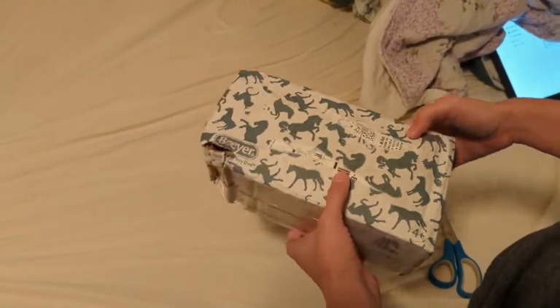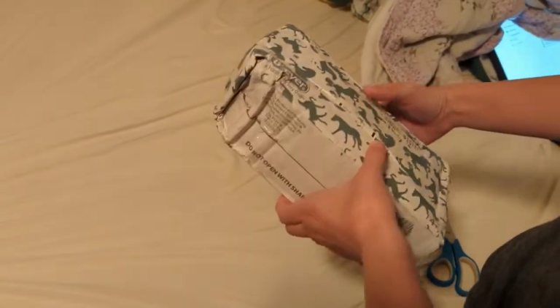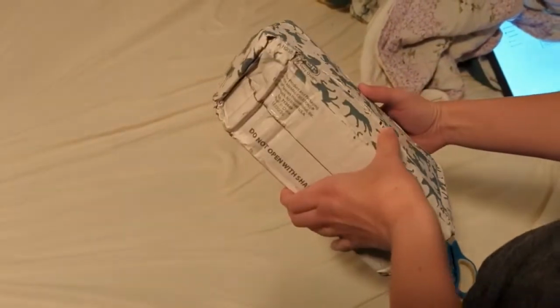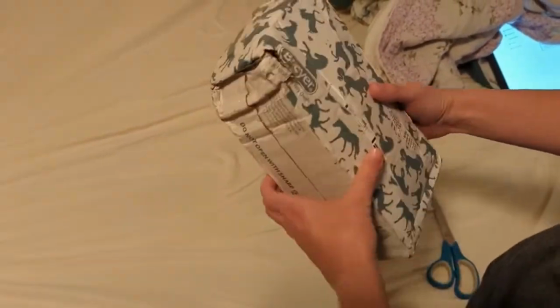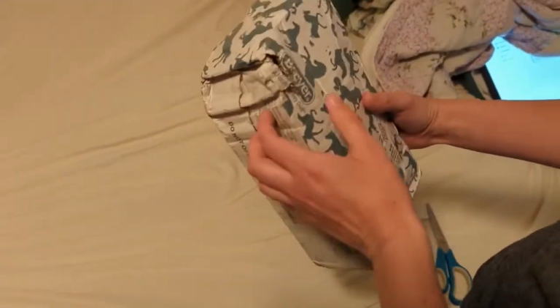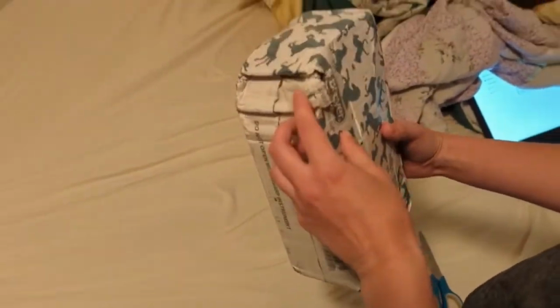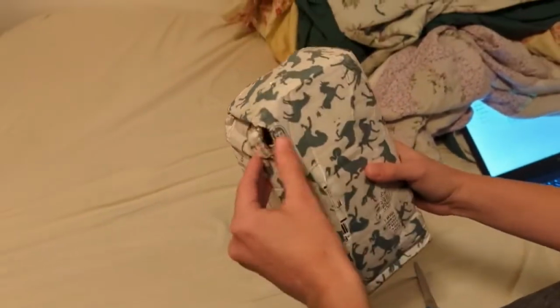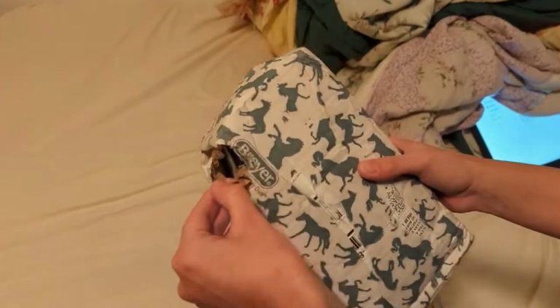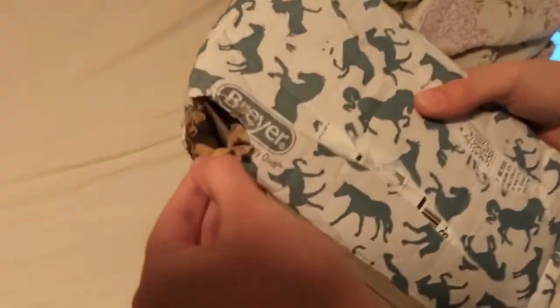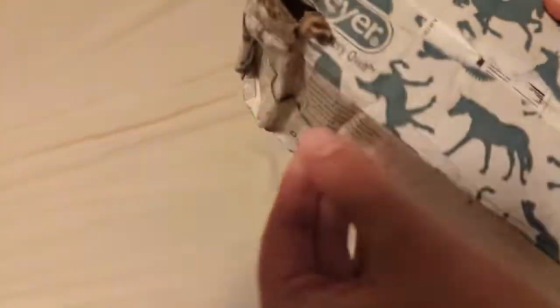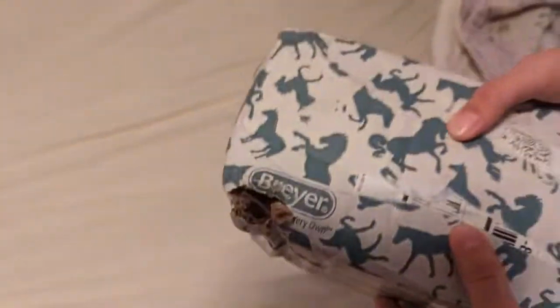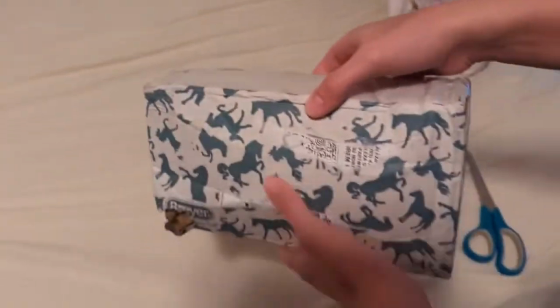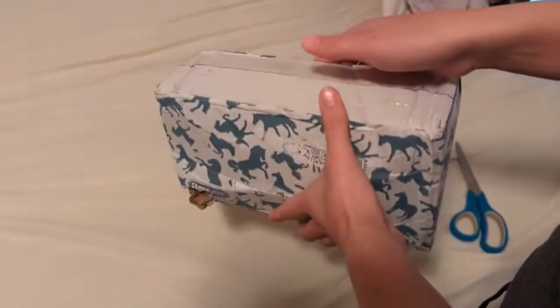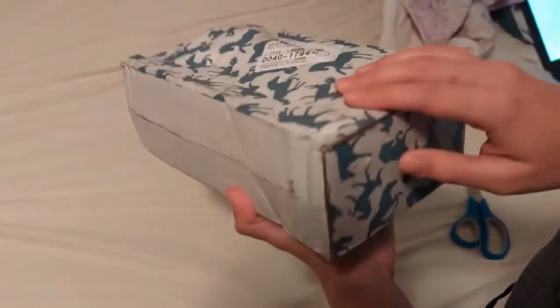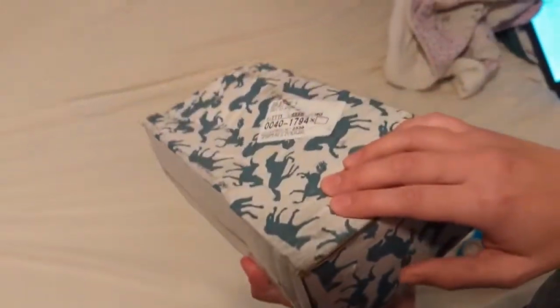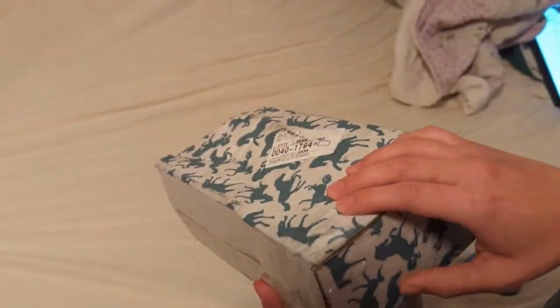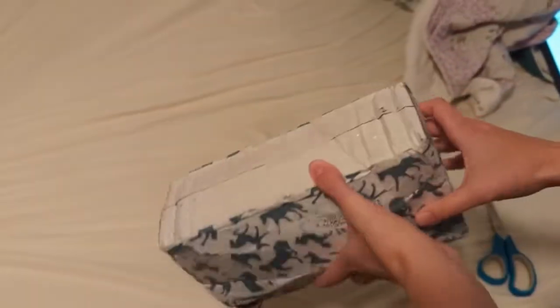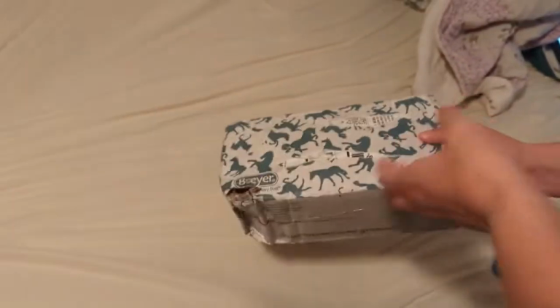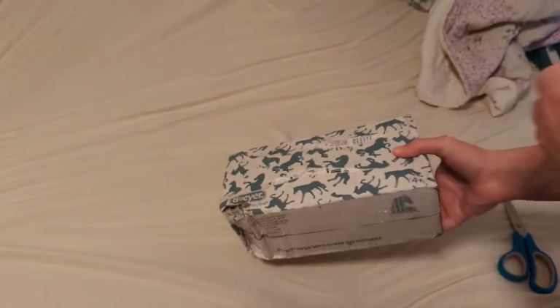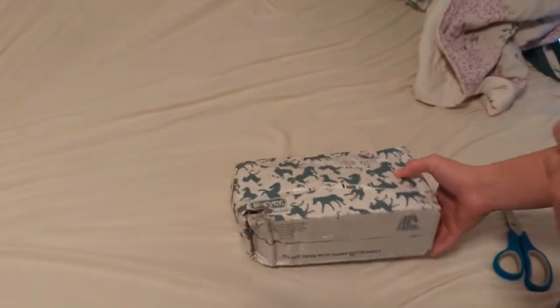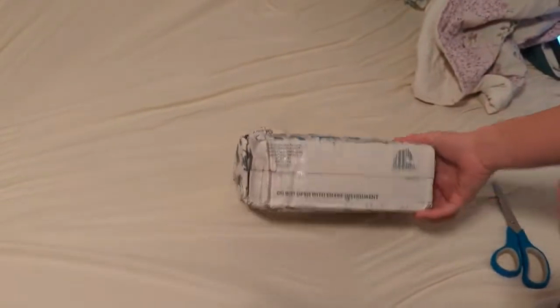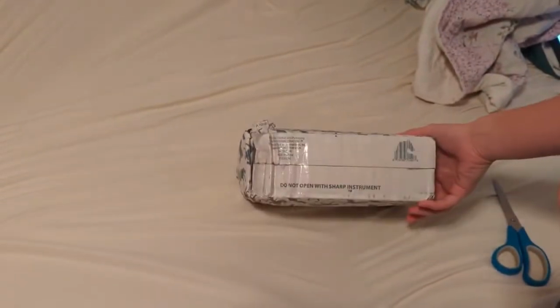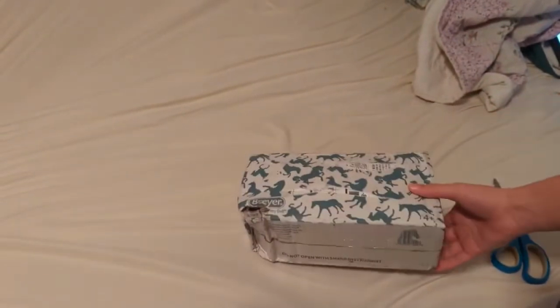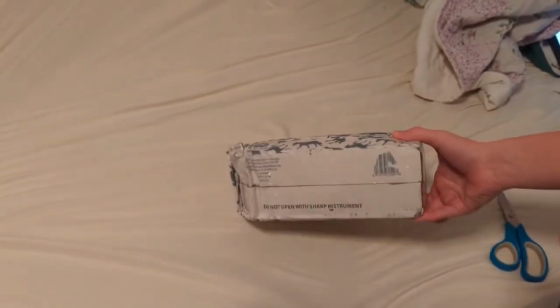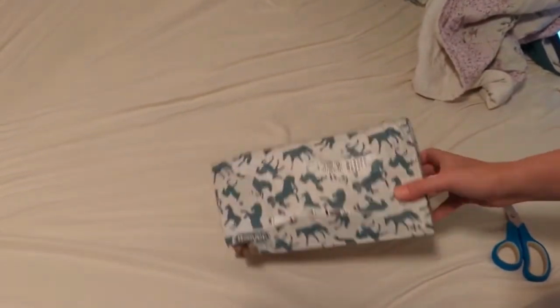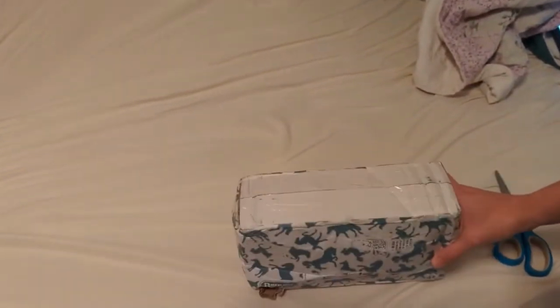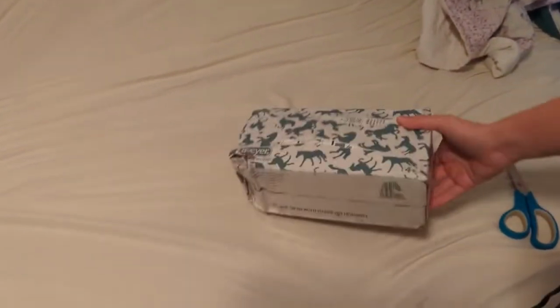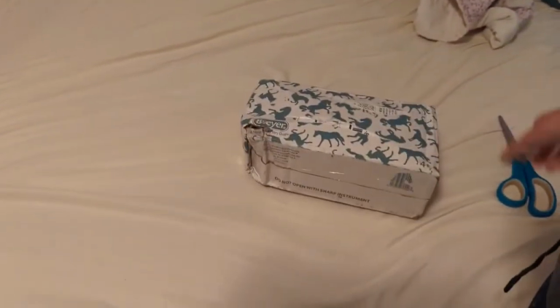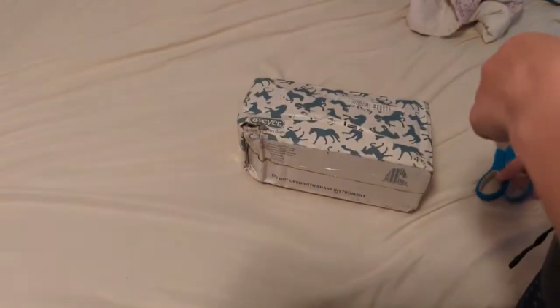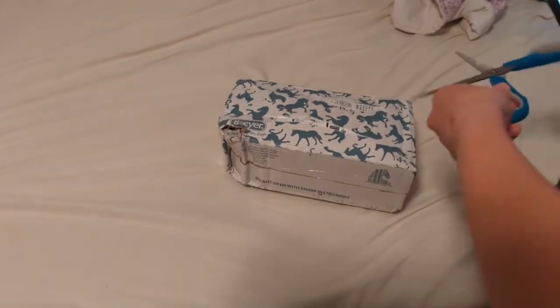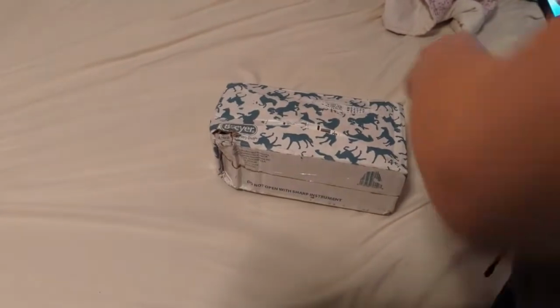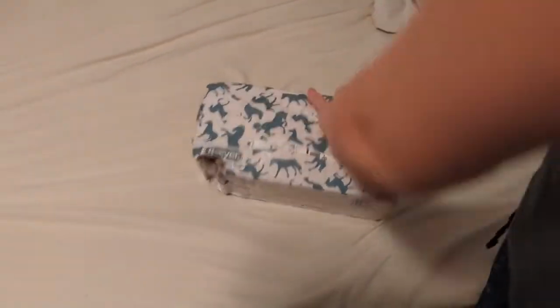I just want to say this box is in some pretty rough shape. It's like already ripped open and smashed in — I don't know what happened when it was being shipped. The box is really bad, so I don't know how the horse is going to be.